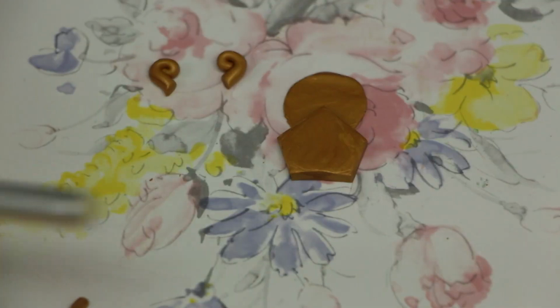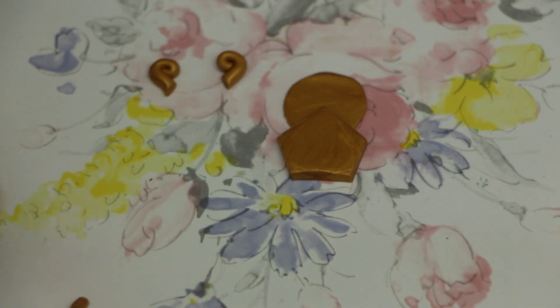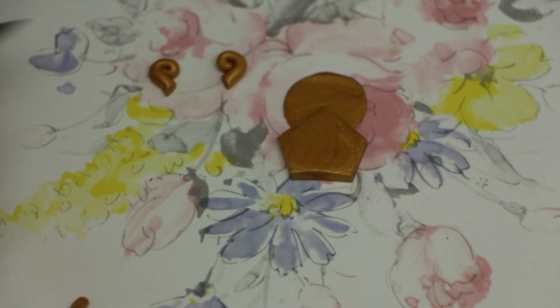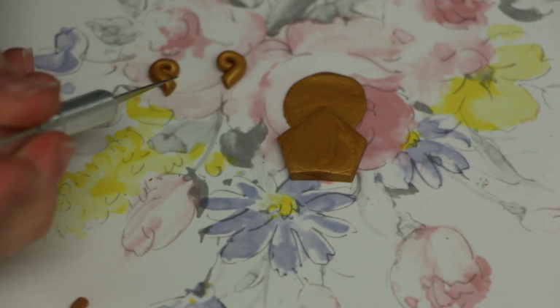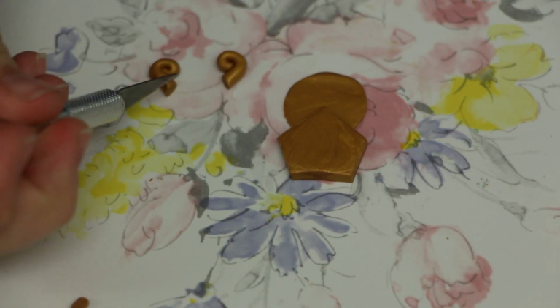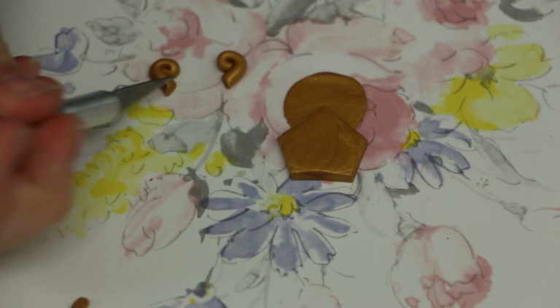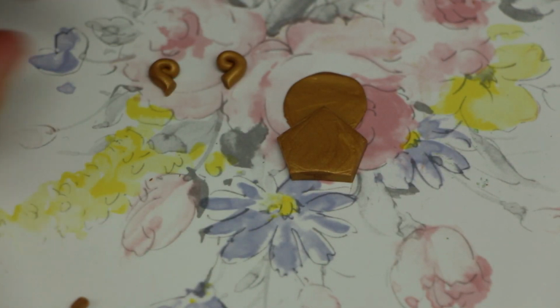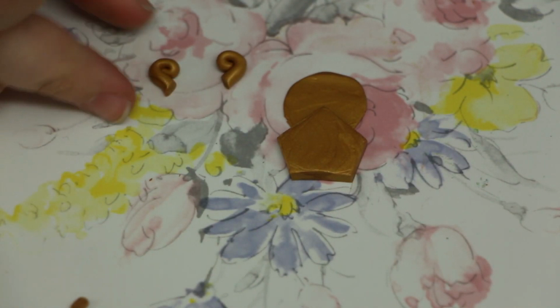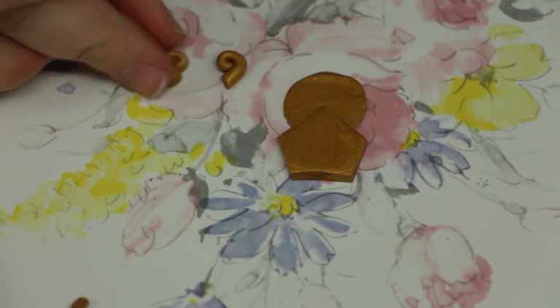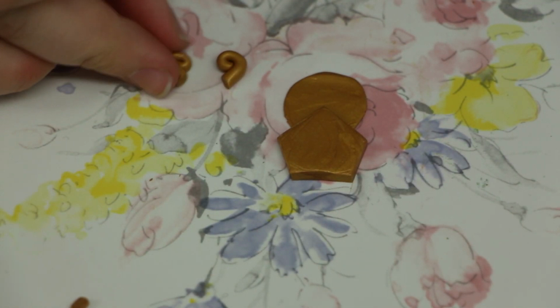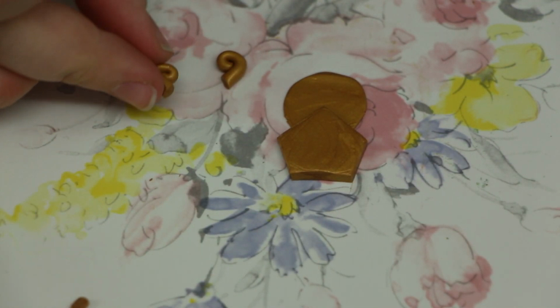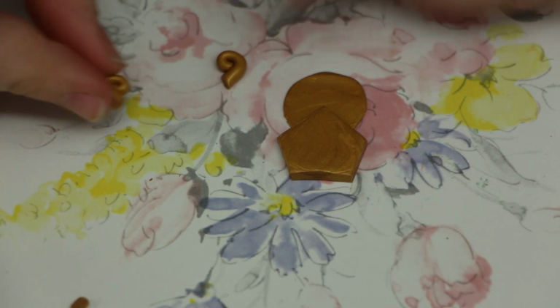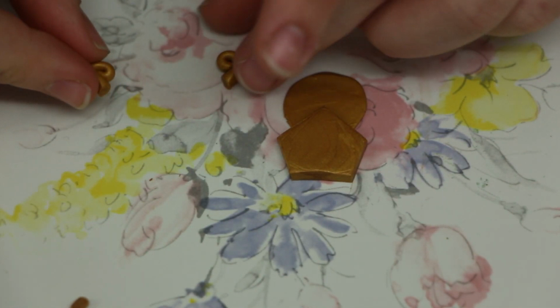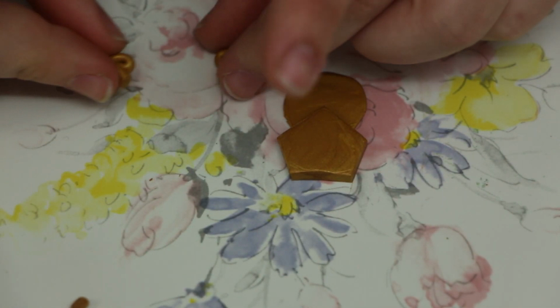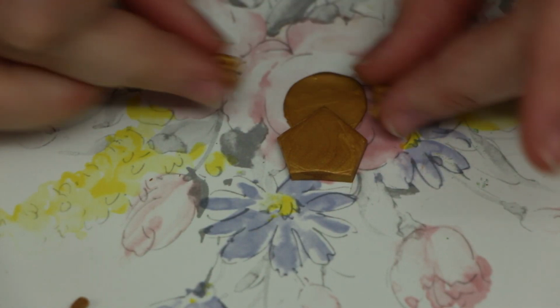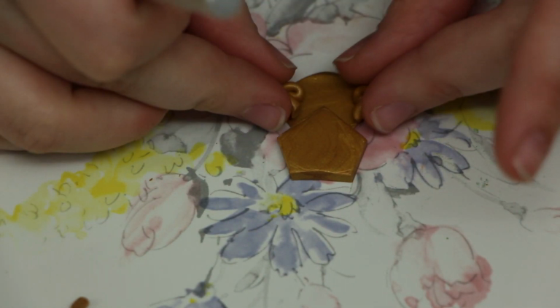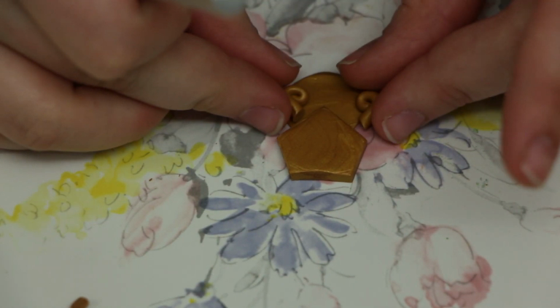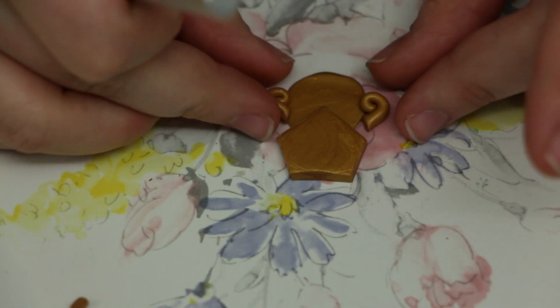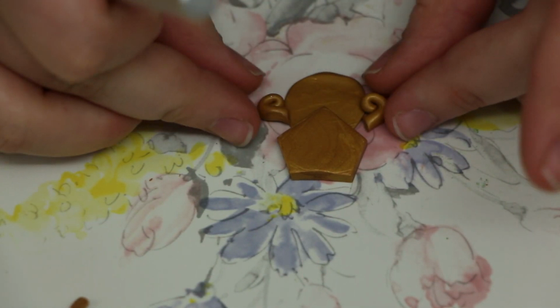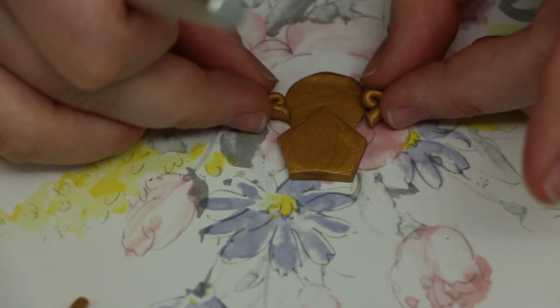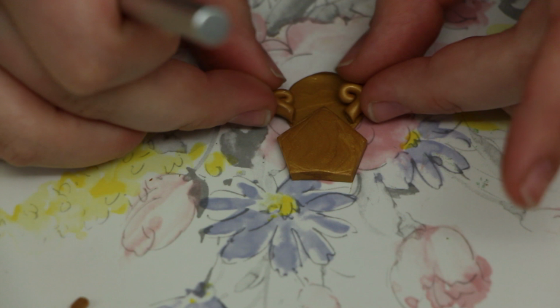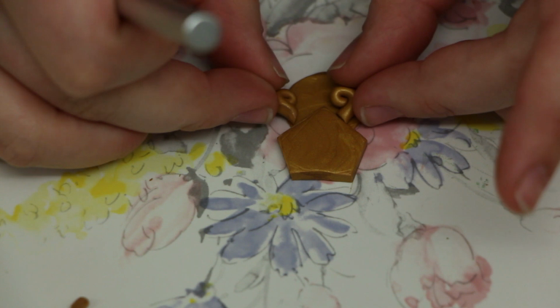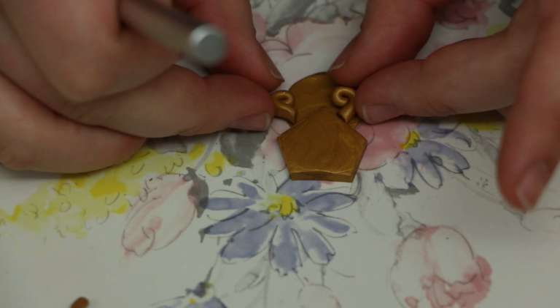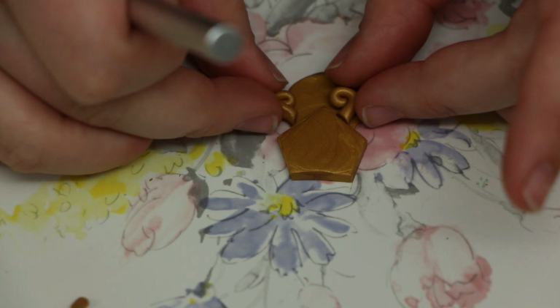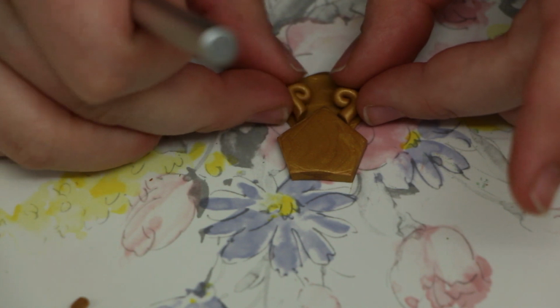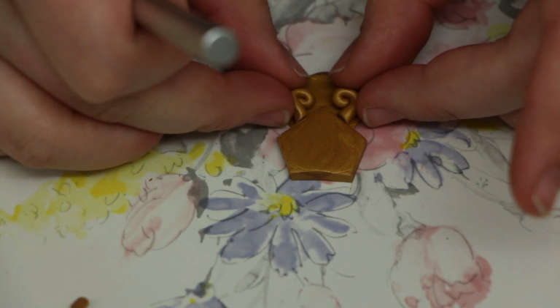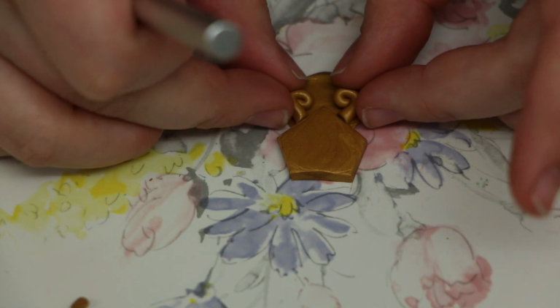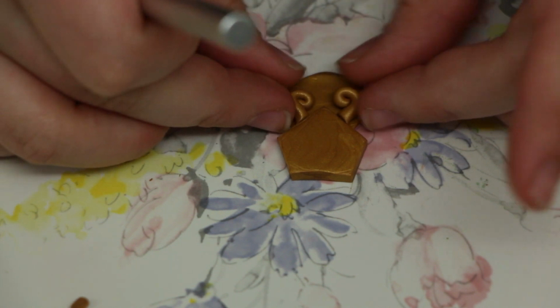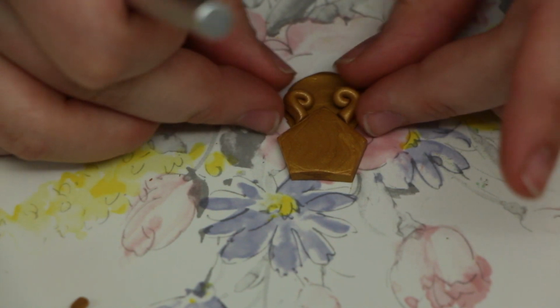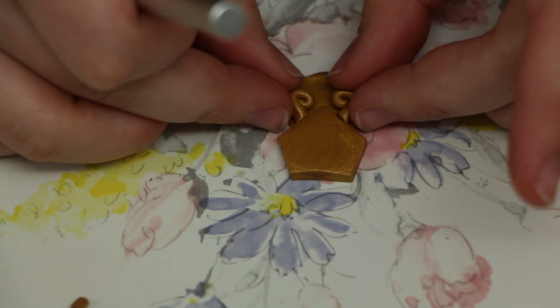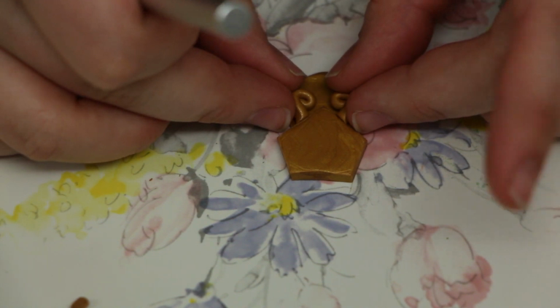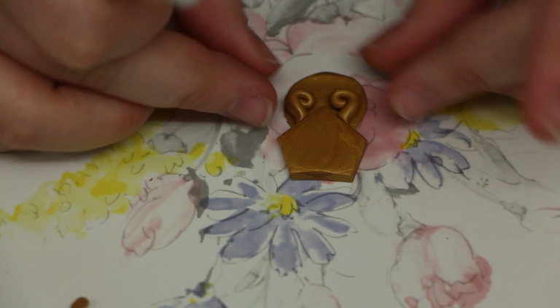Once you attach the two pieces, just cut the two little curls down to size so that they'll be able to fit on everything the way that they should.